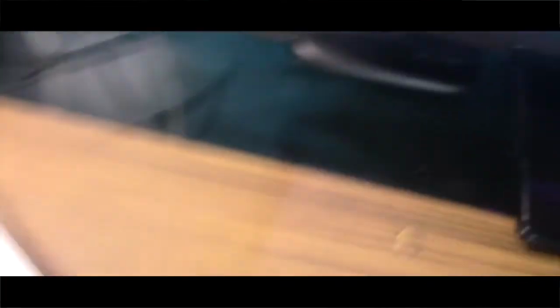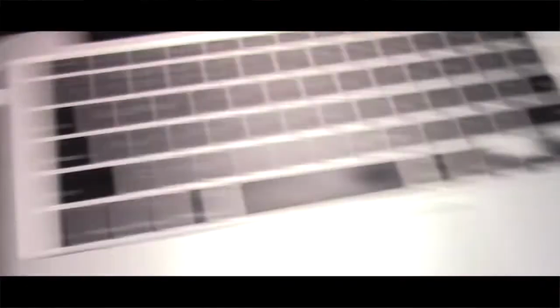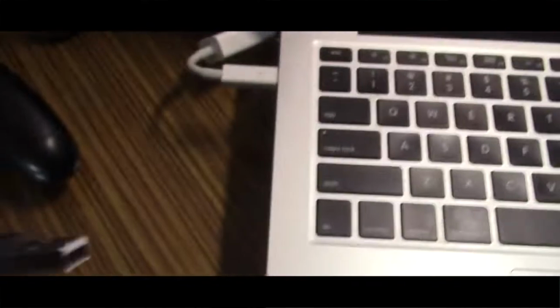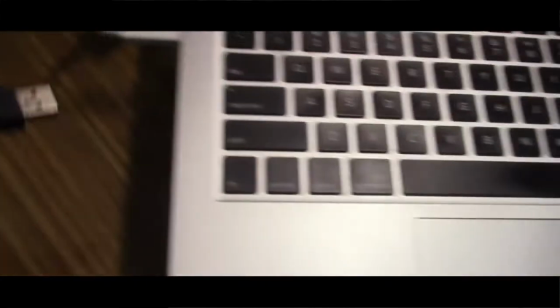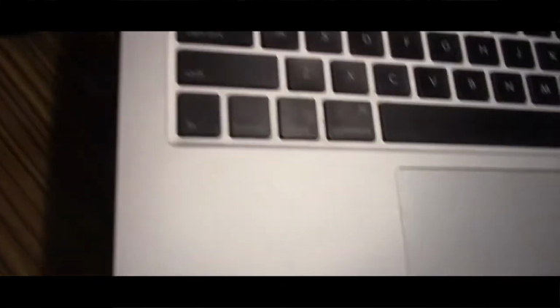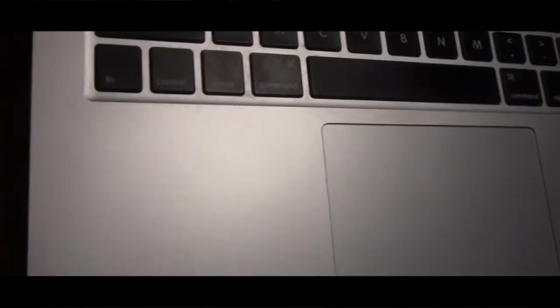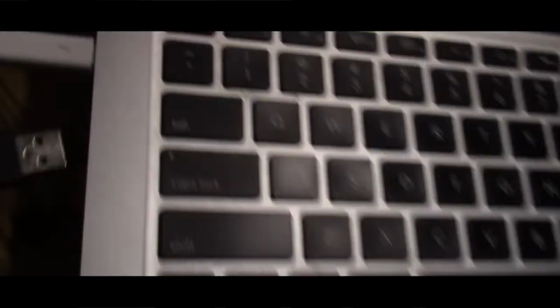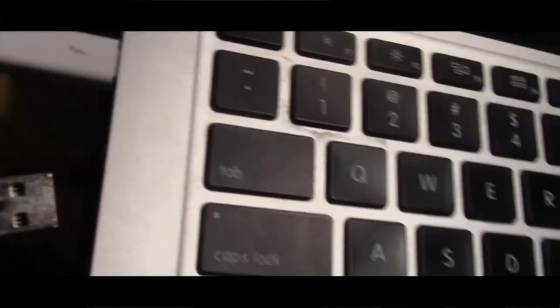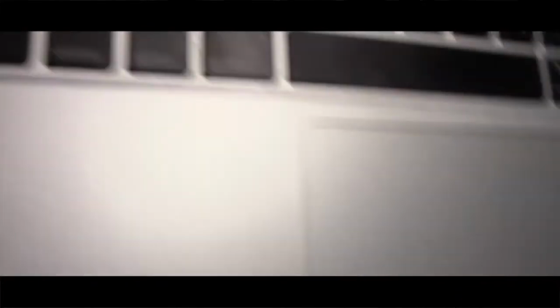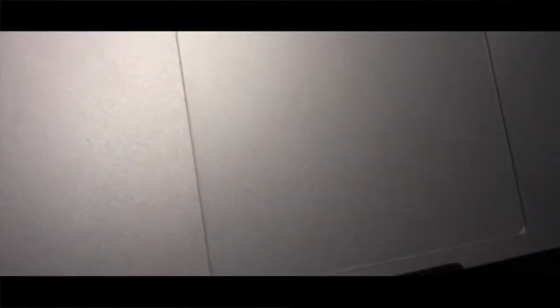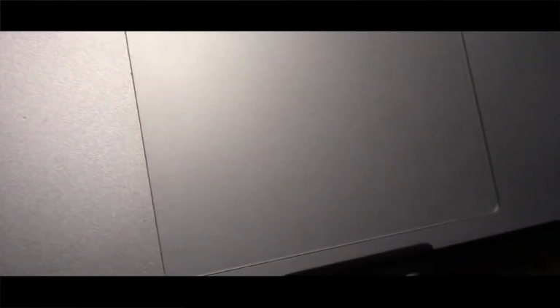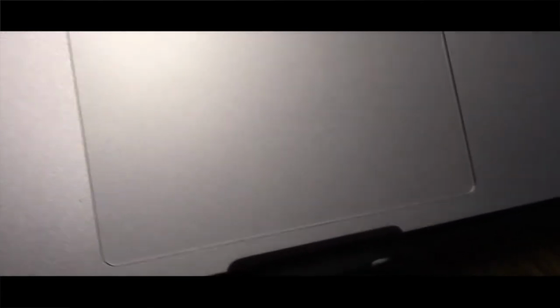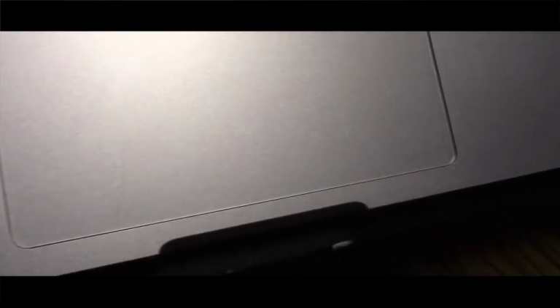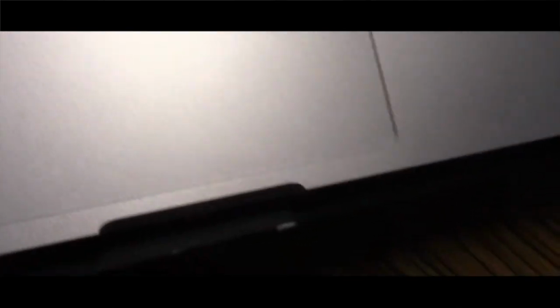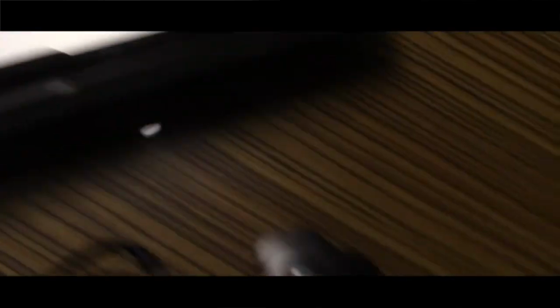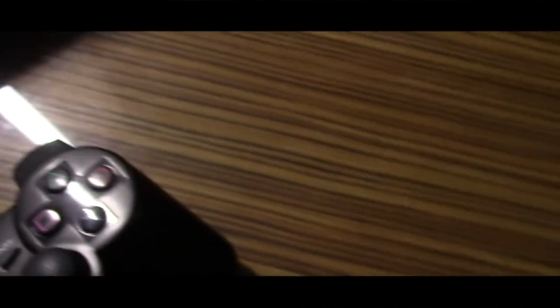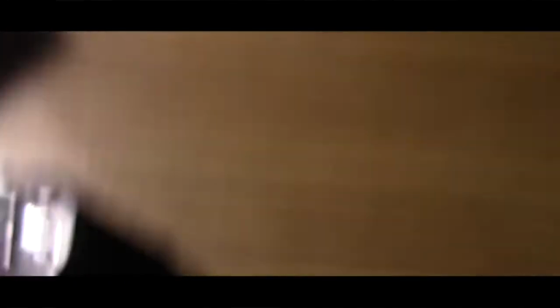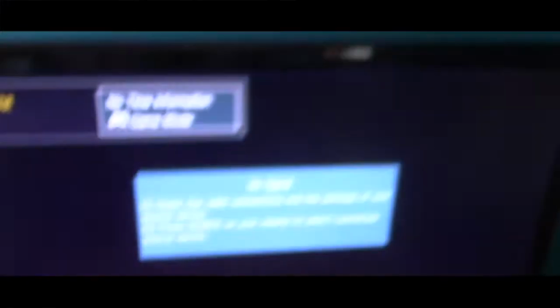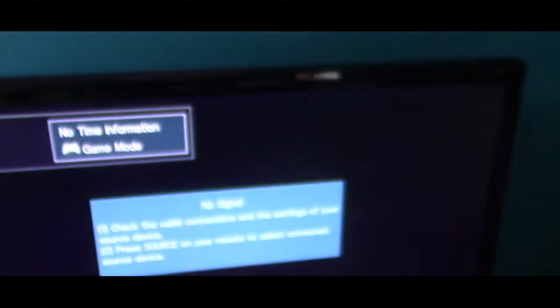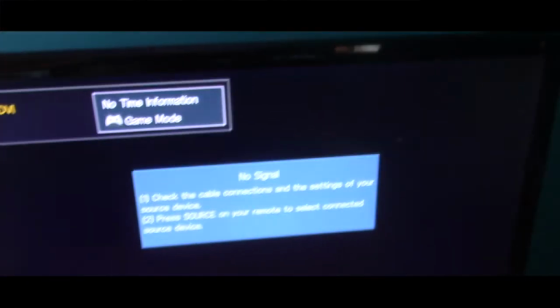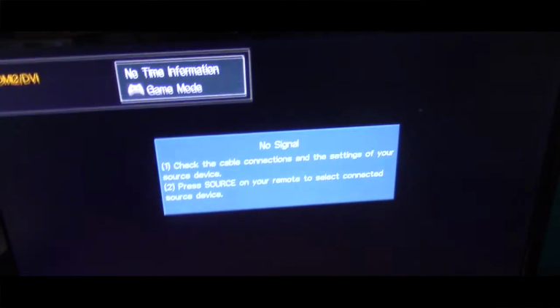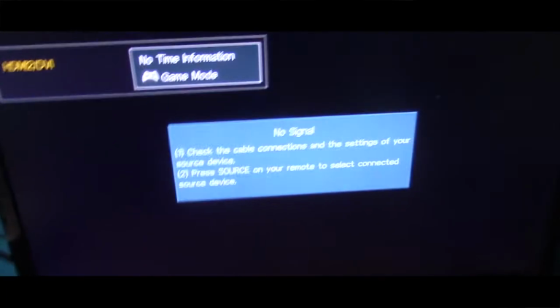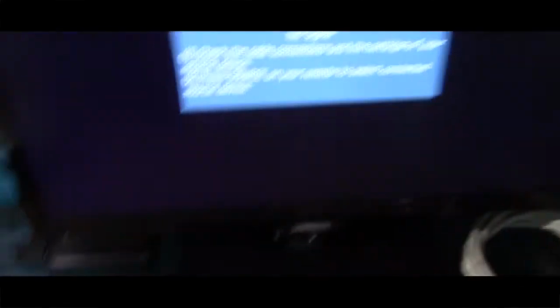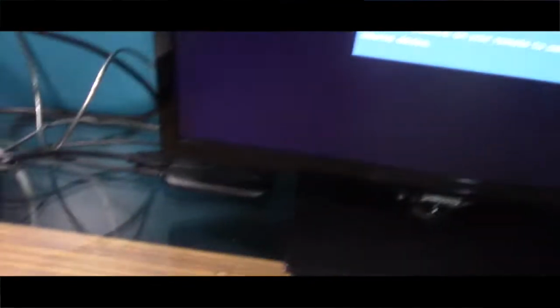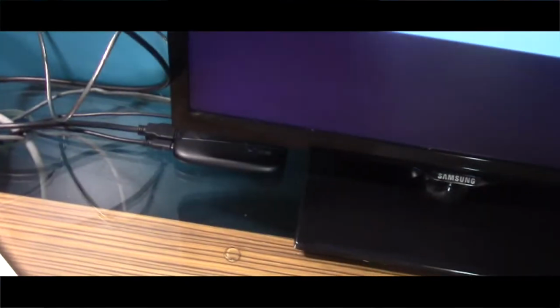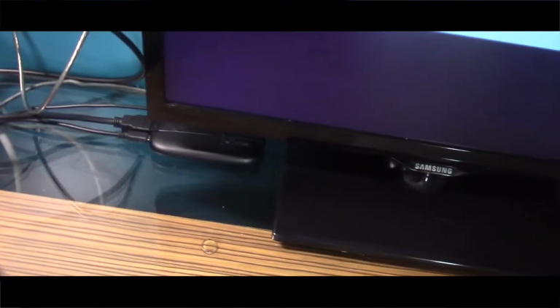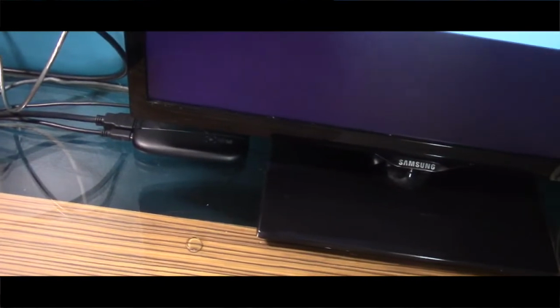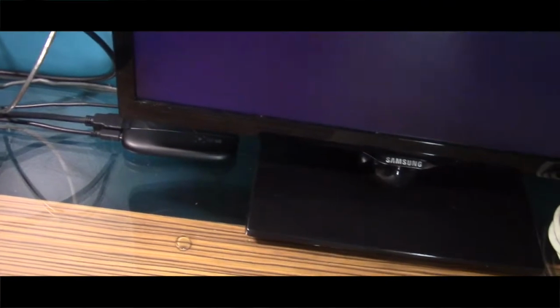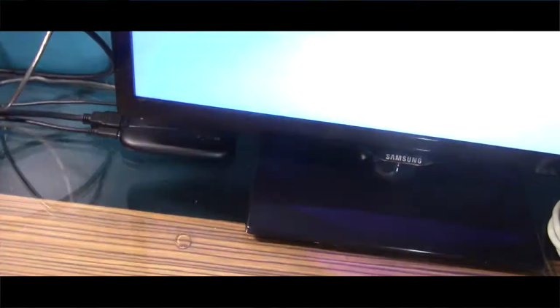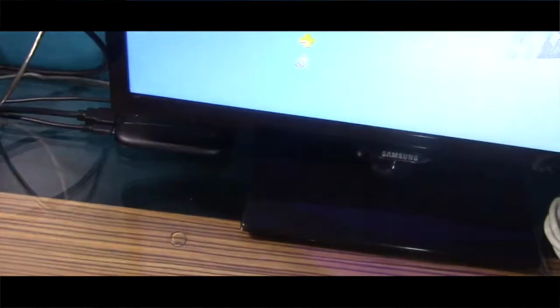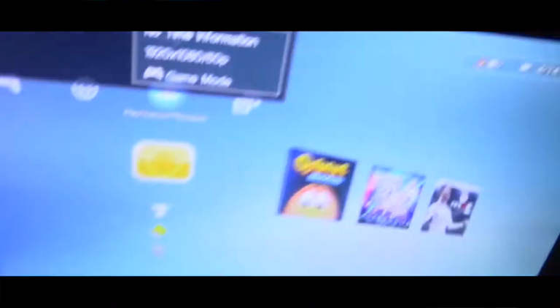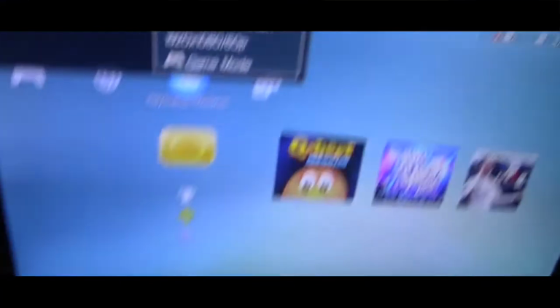Next thing we're going to plug in here. Make sure you plug it in like a USB port if you have it on your laptop or whatever. Now it's plugged in. Now it's just saying something like this, but we're going to fix that. Now it's chilled out.